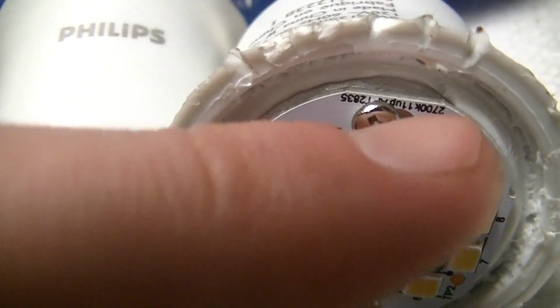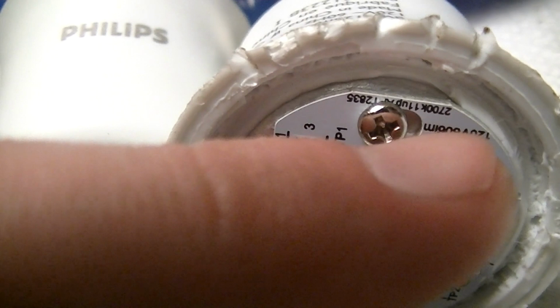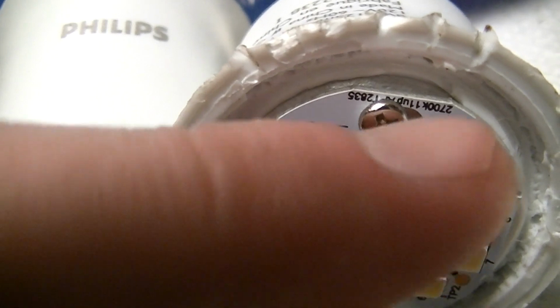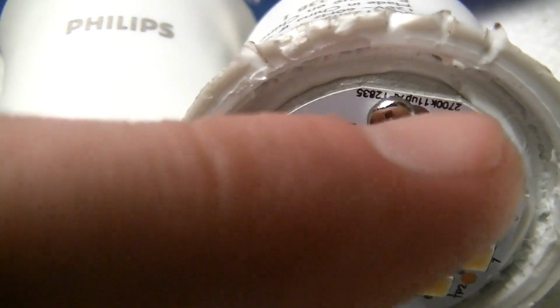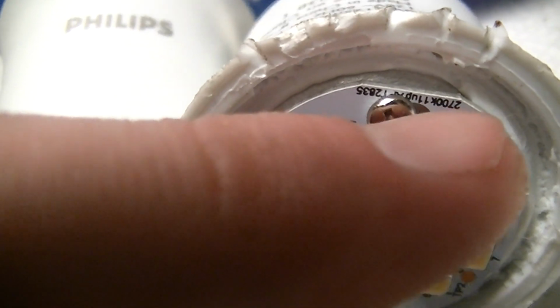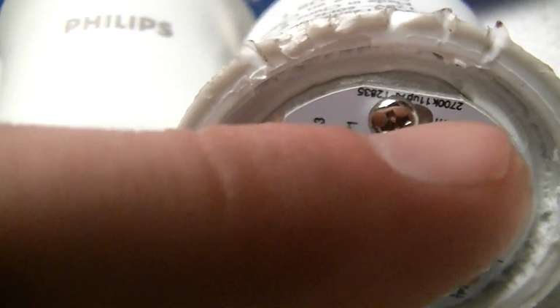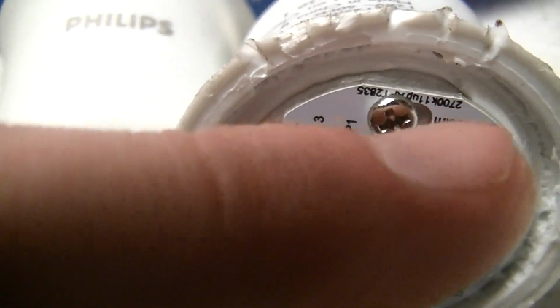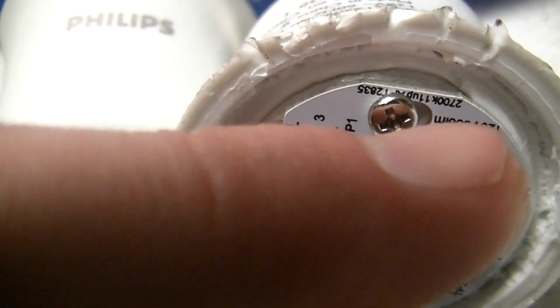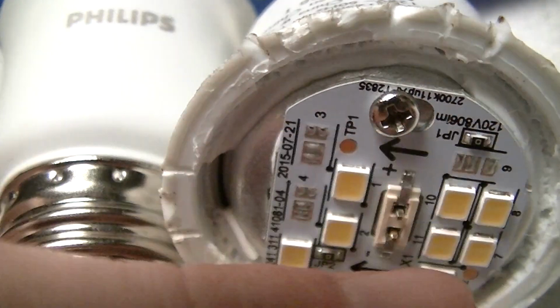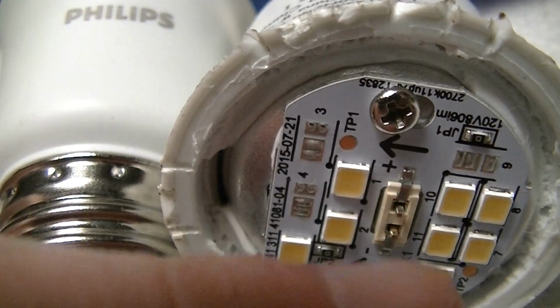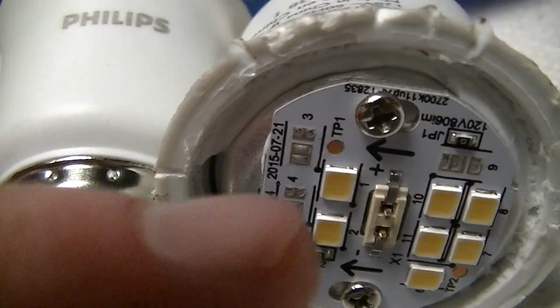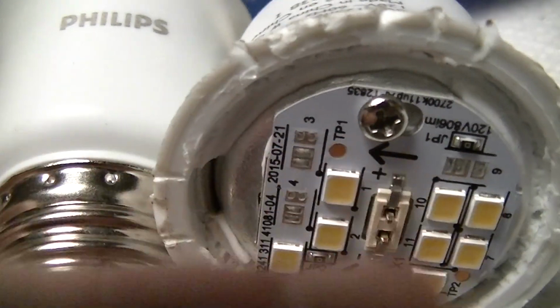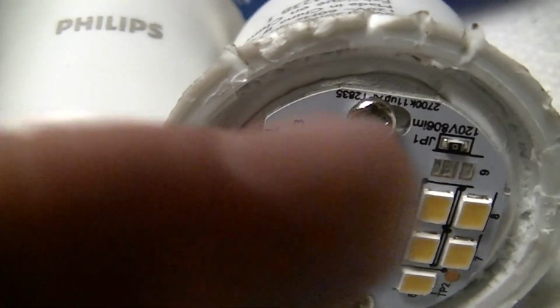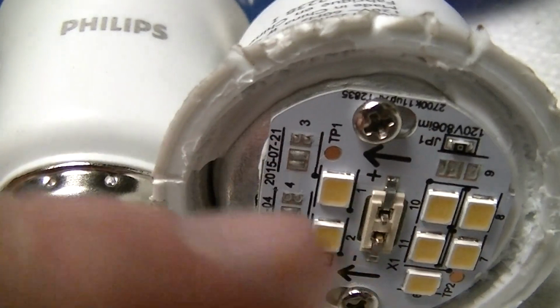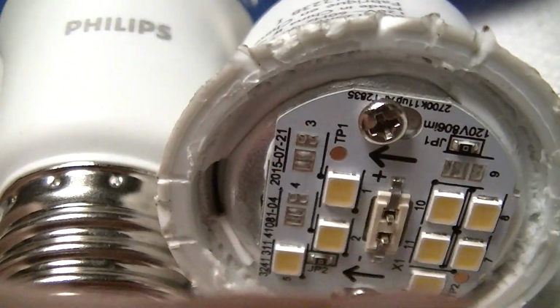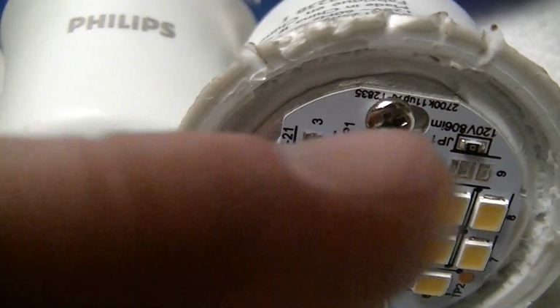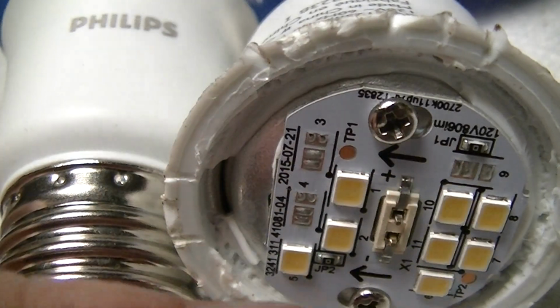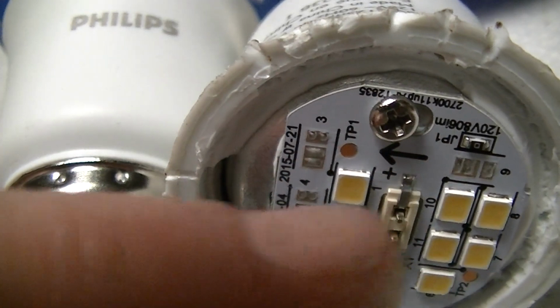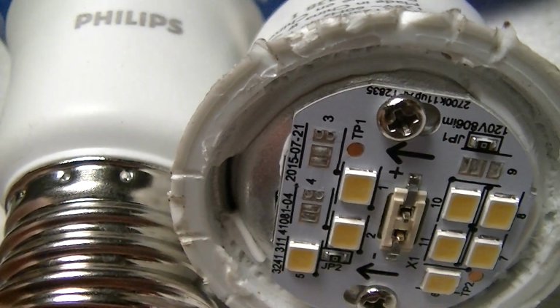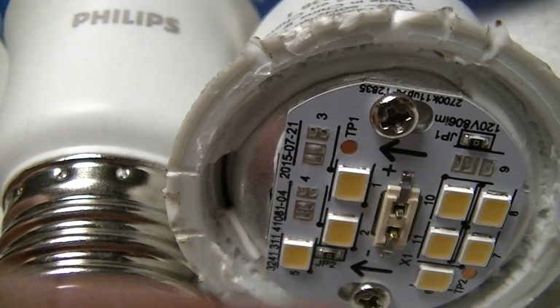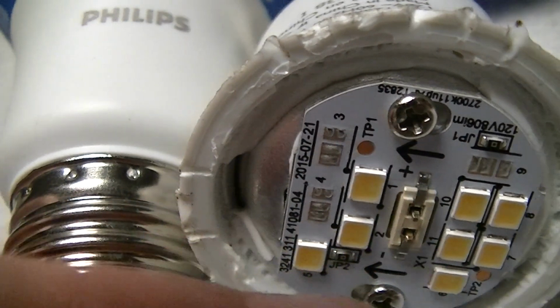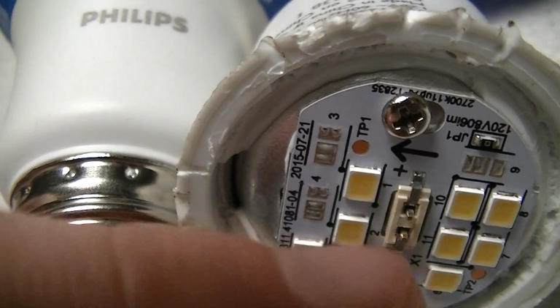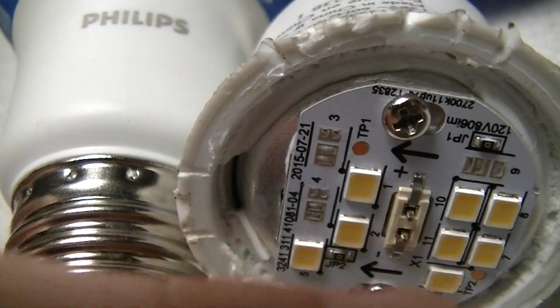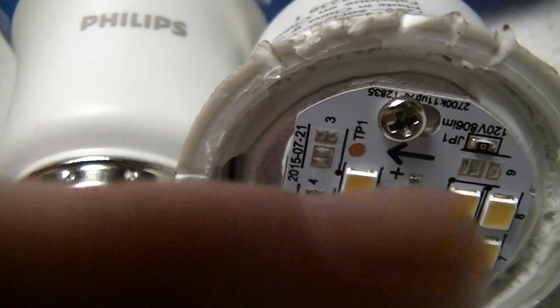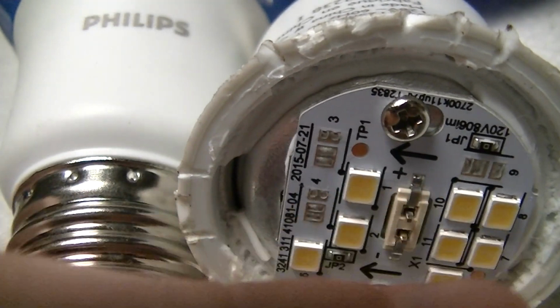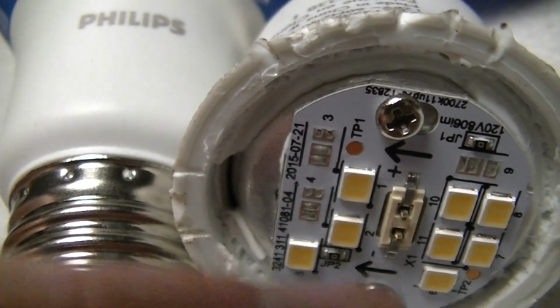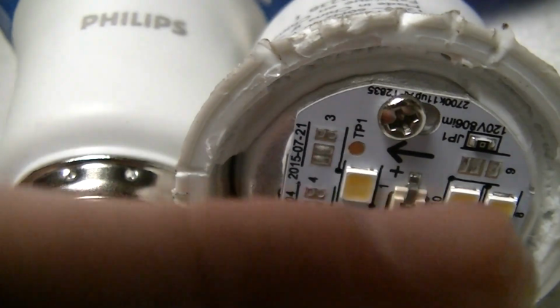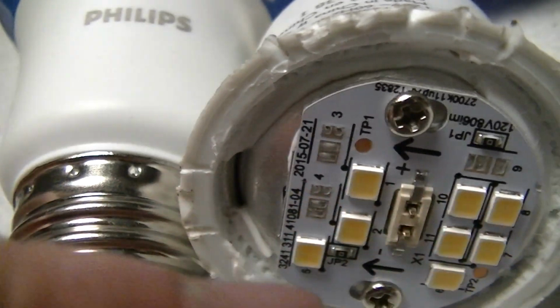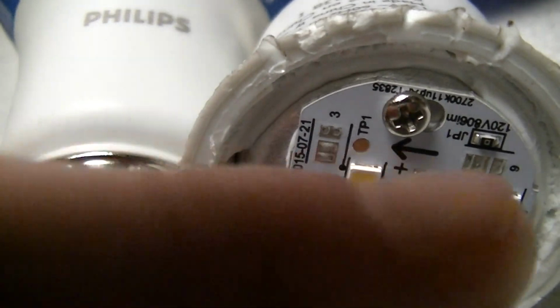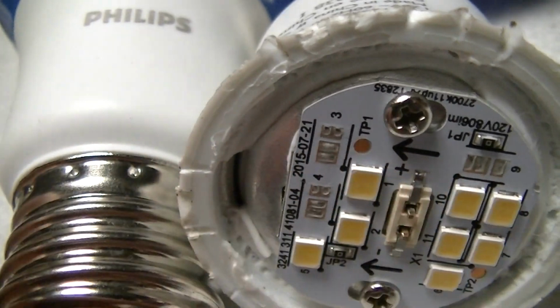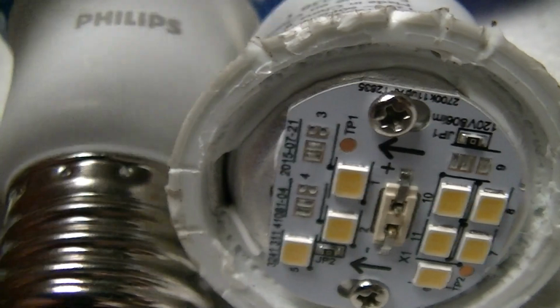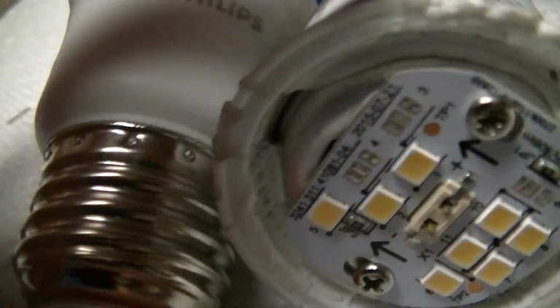2700 Kelvin is exactly 4860 Rankine, but this is much more of a 10,000-ish Rankine — or if you want to use metric, 5000-ish Kelvin — light.